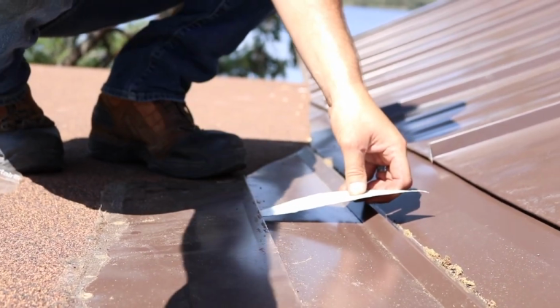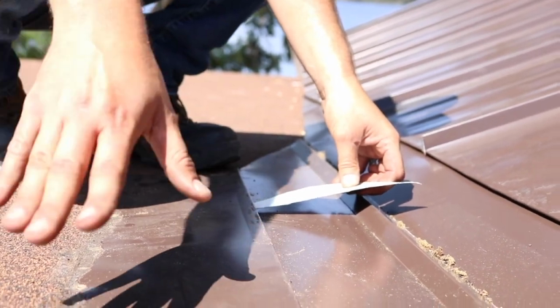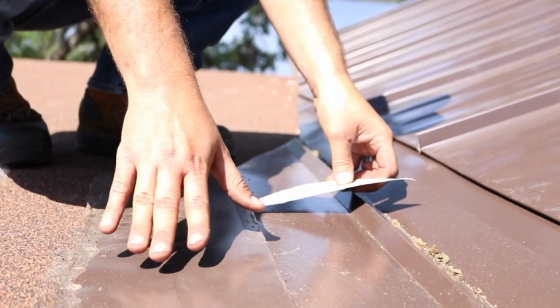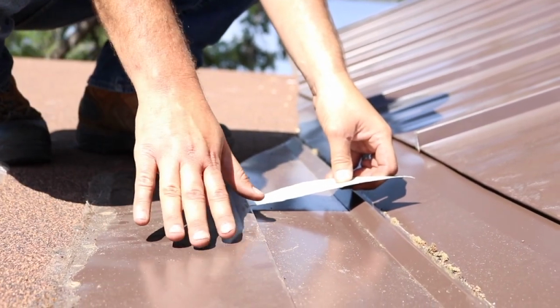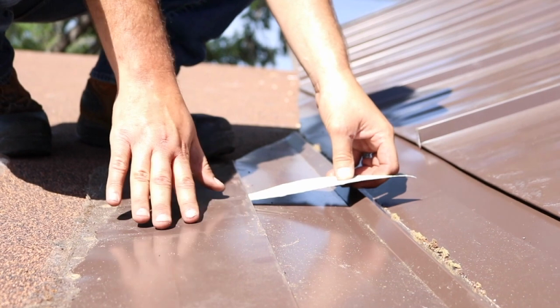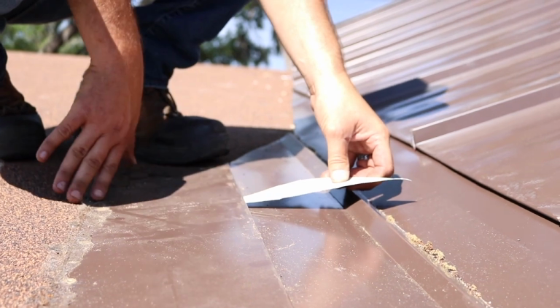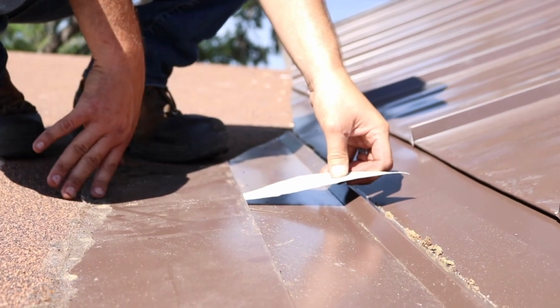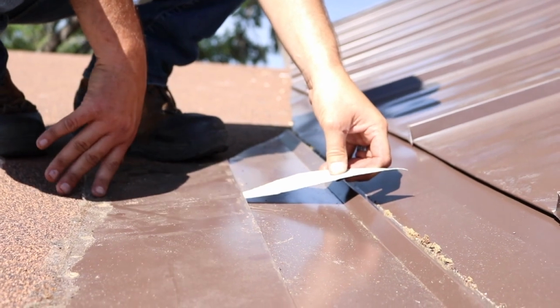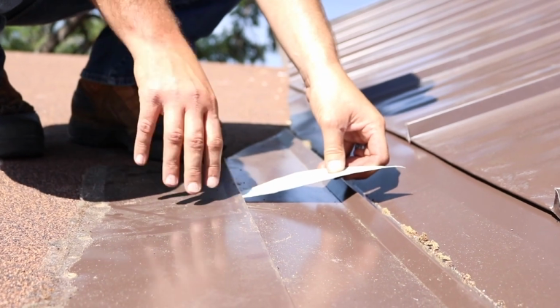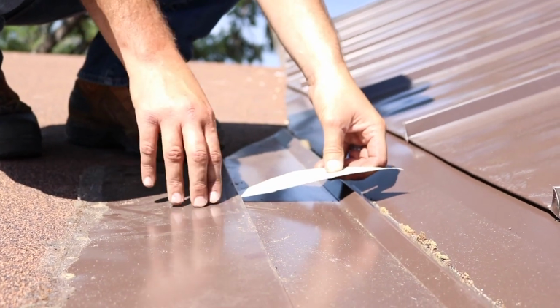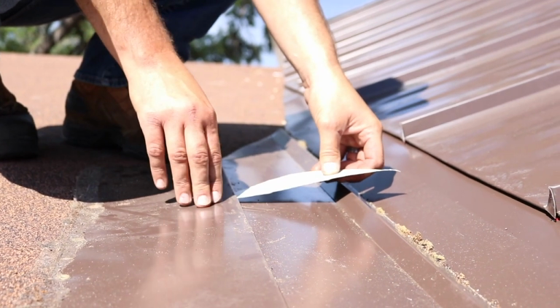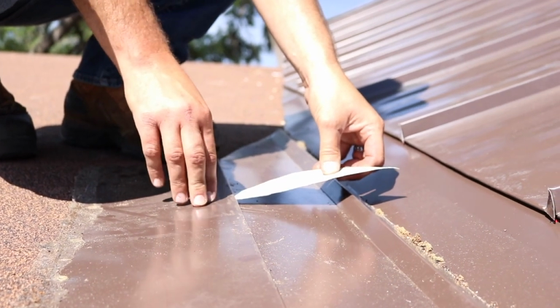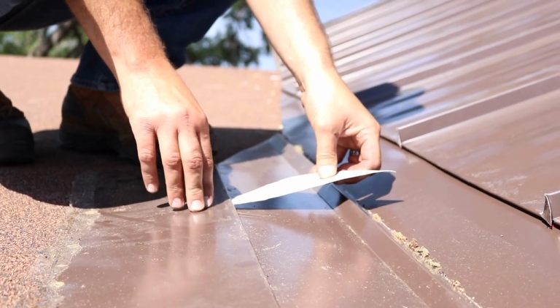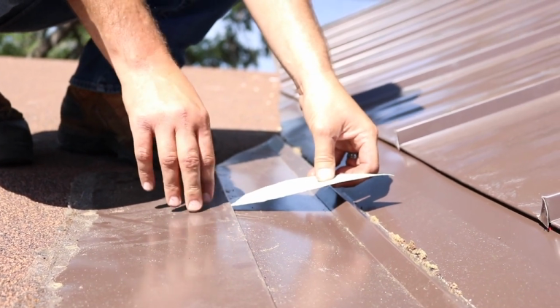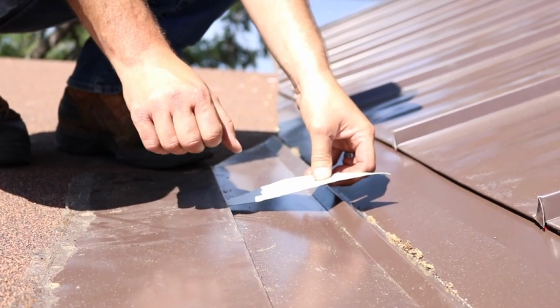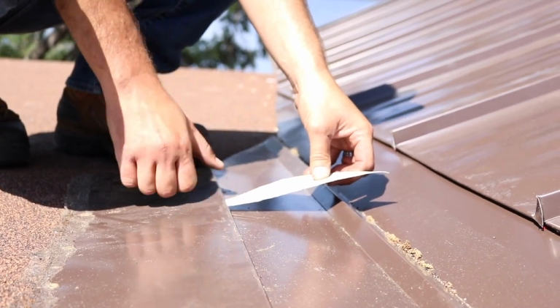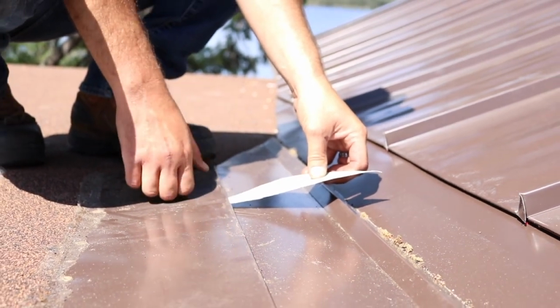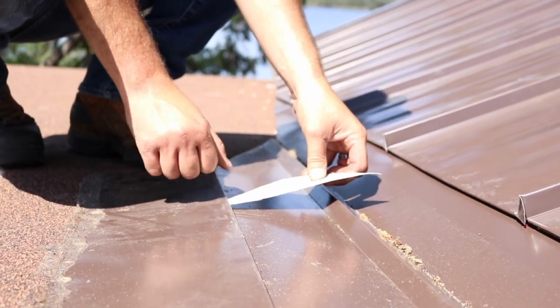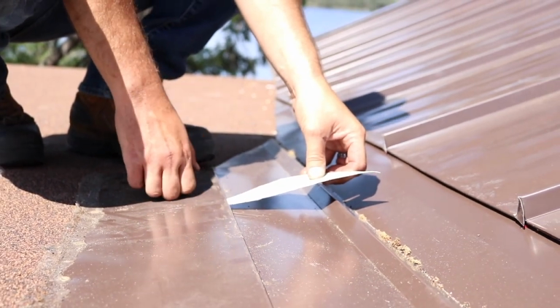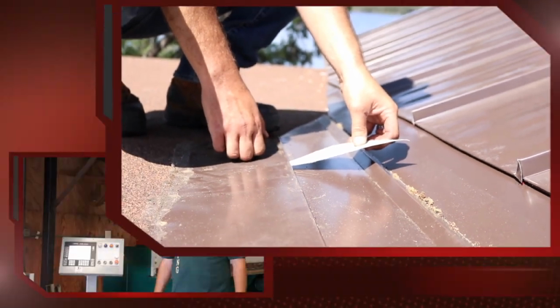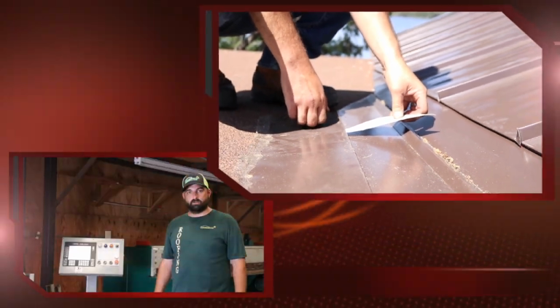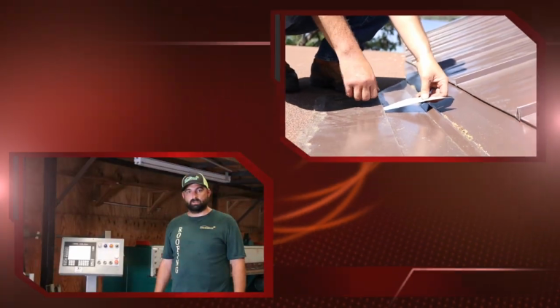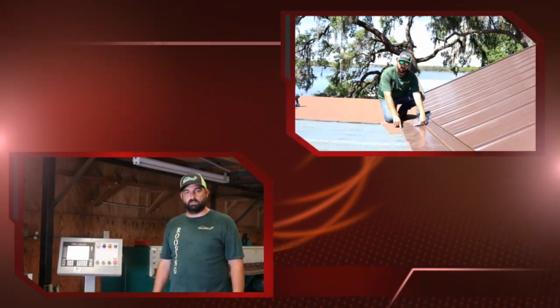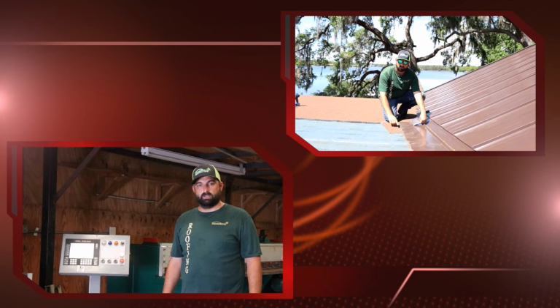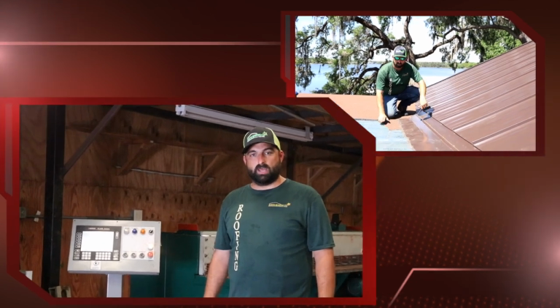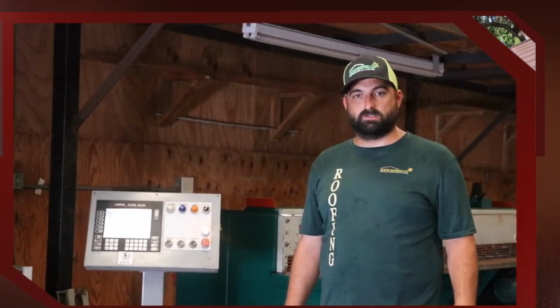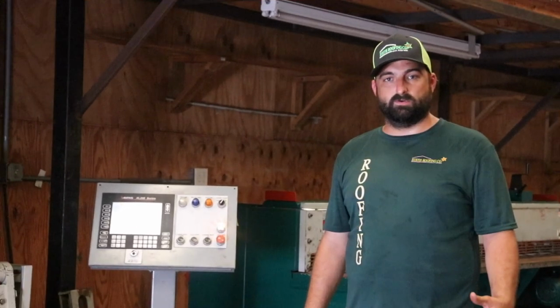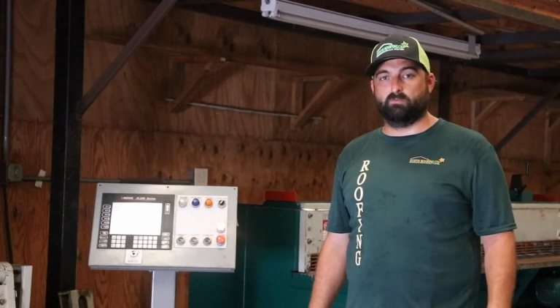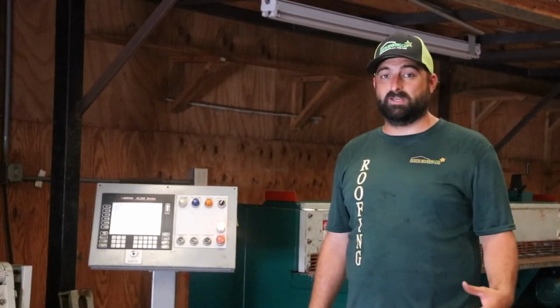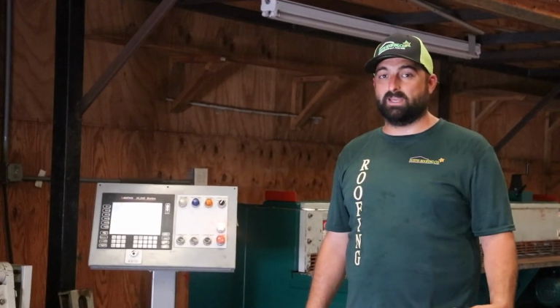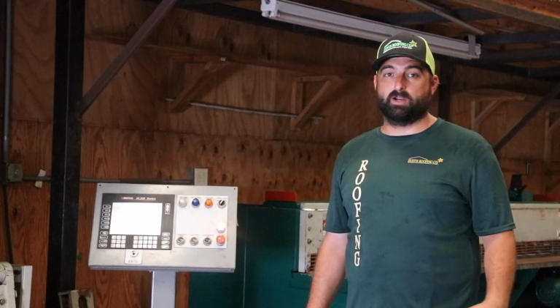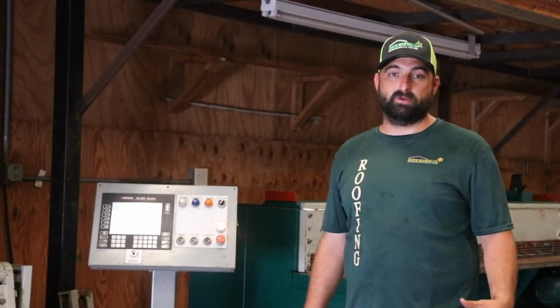It also creates a raised lip right here, so as the water comes down the roof it wants to get away from this area. This is typically a weak point of the roof, and we've made it the strongest point of the roof.